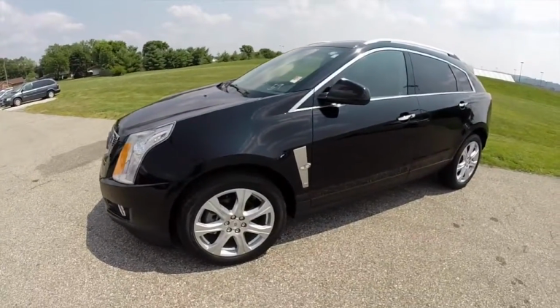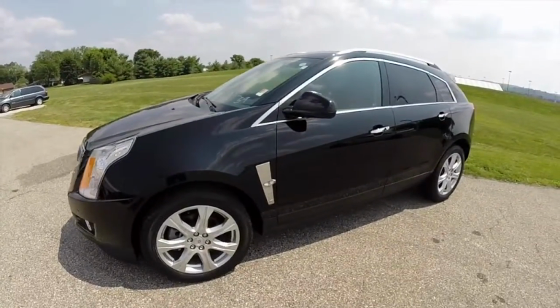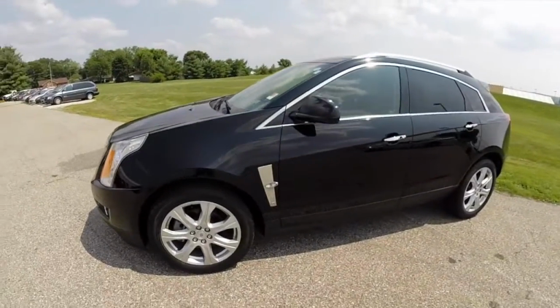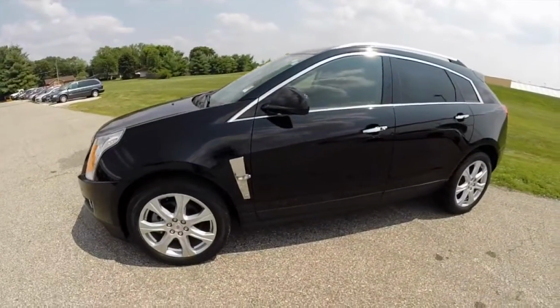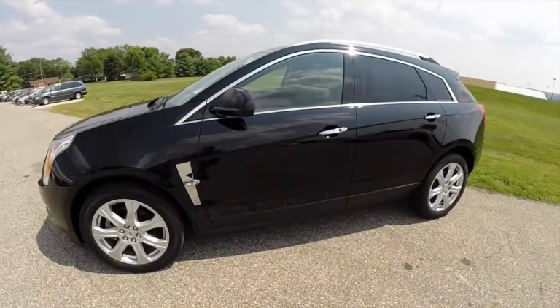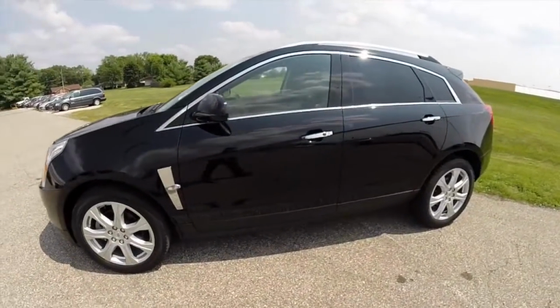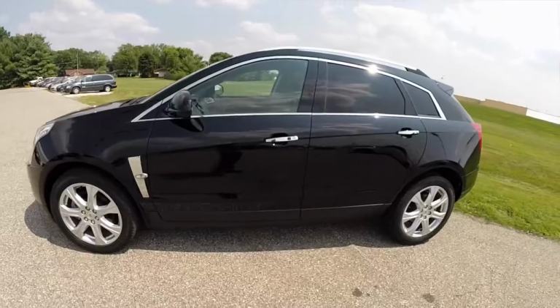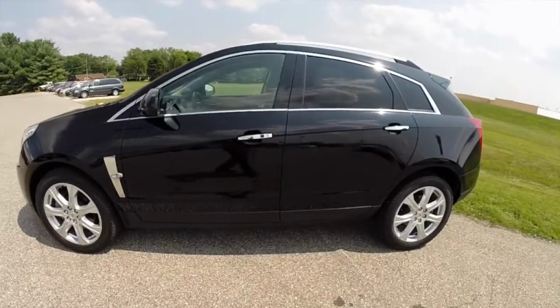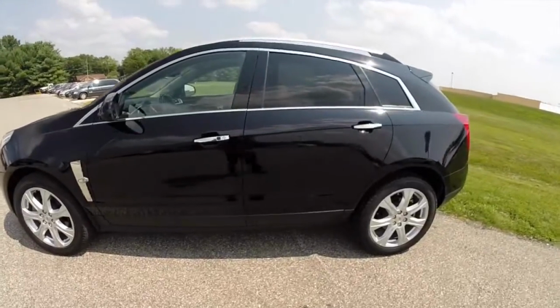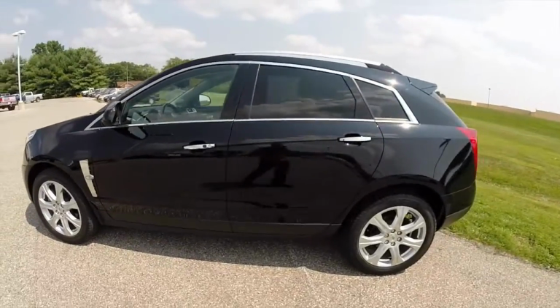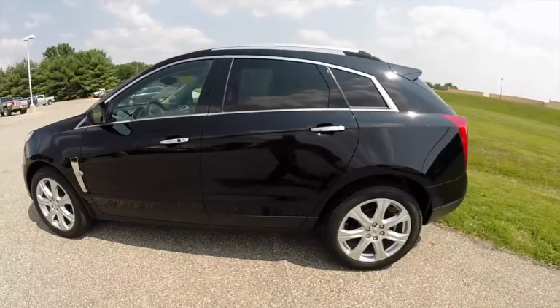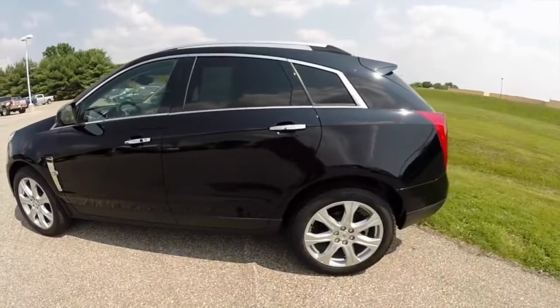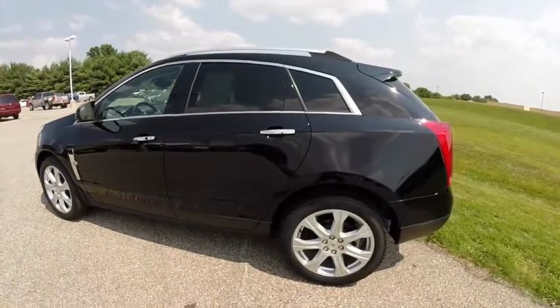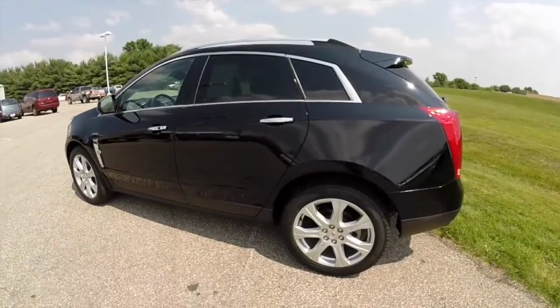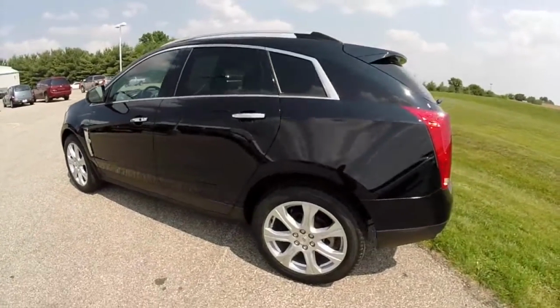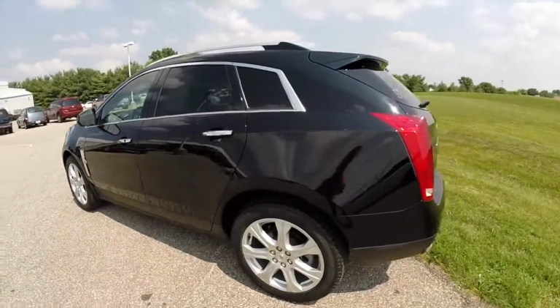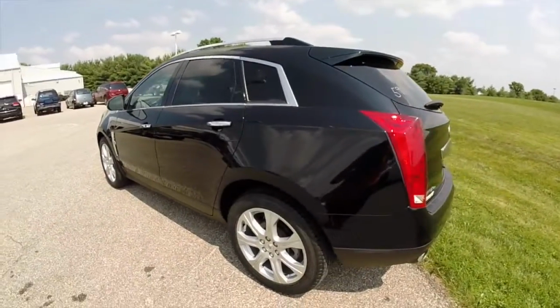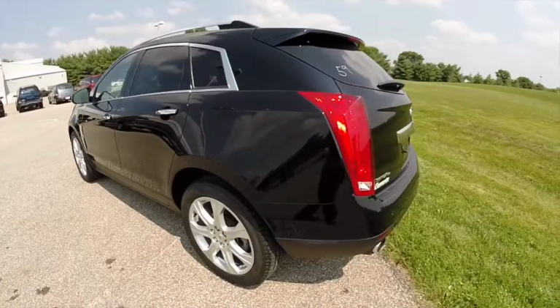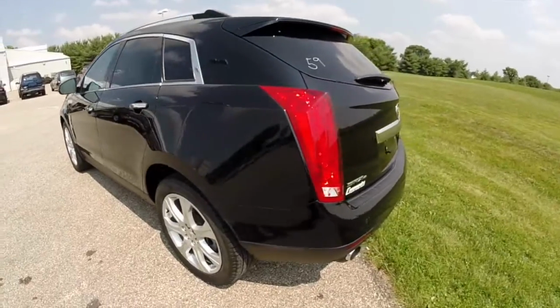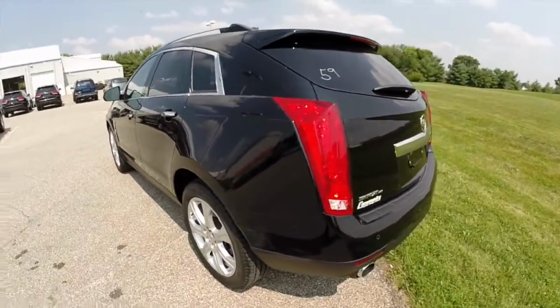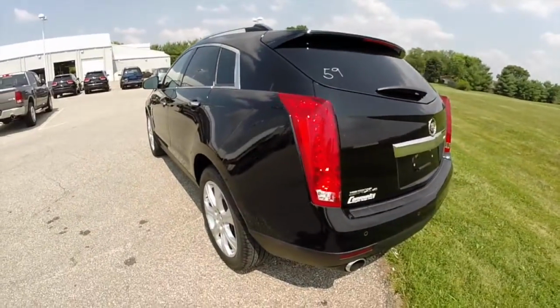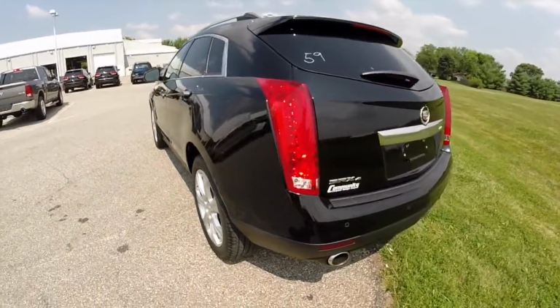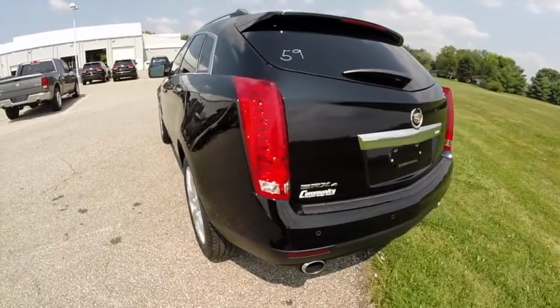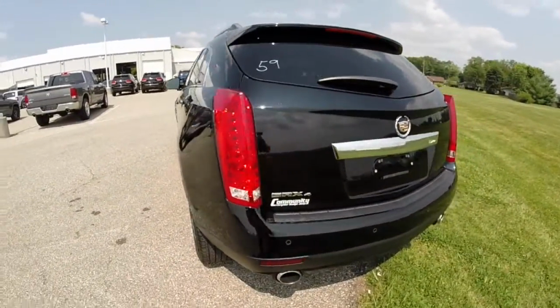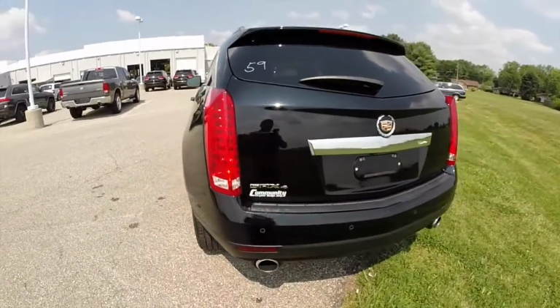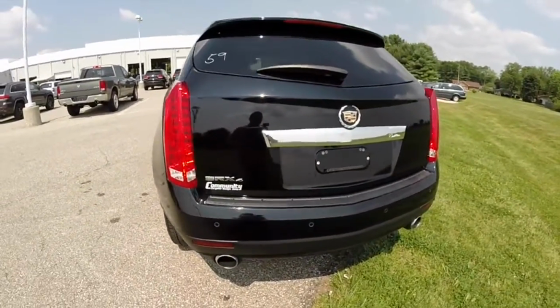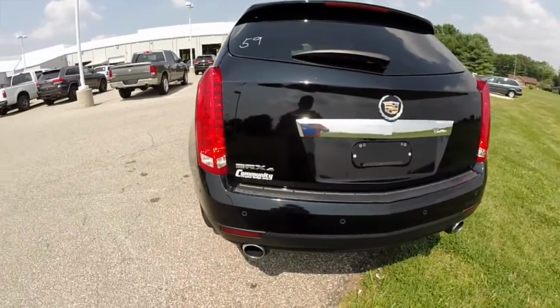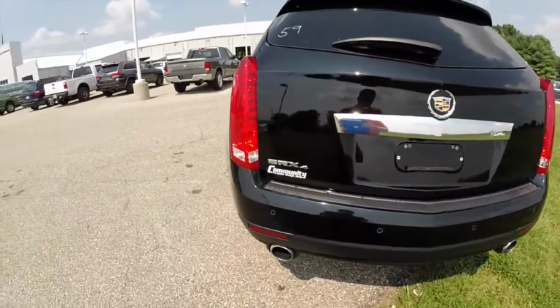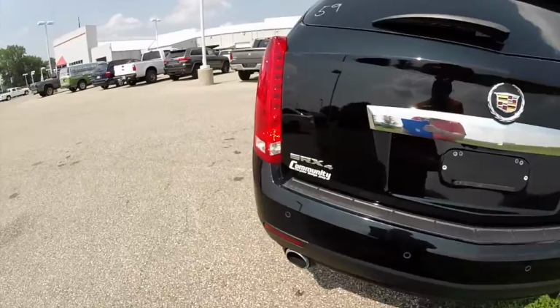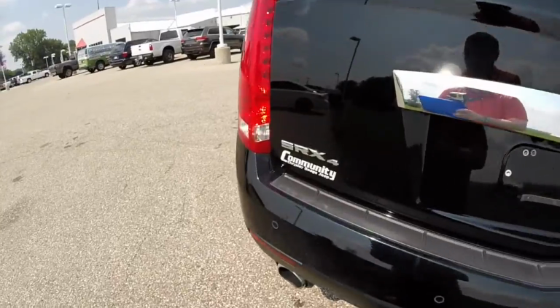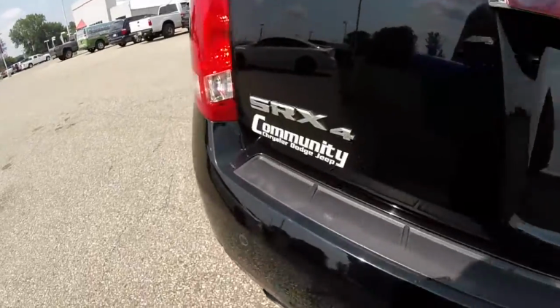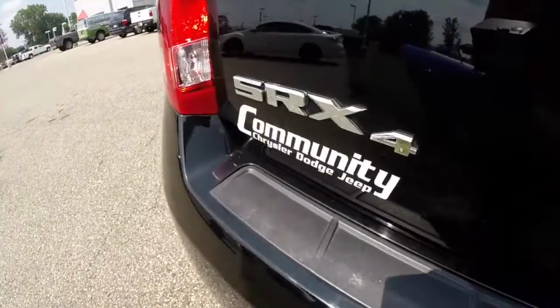This vehicle is painted in Black Raven. It has the ebony with titanium leather. This vehicle is powered by a 3-liter V6 engine with a 6-speed automatic transmission. It is an all-wheel drive vehicle.